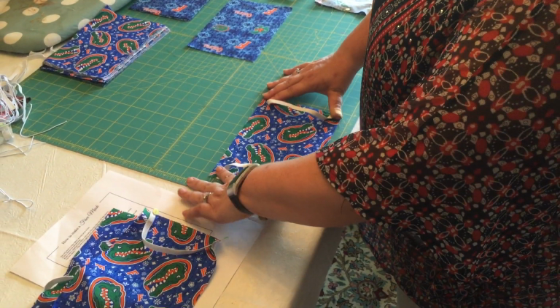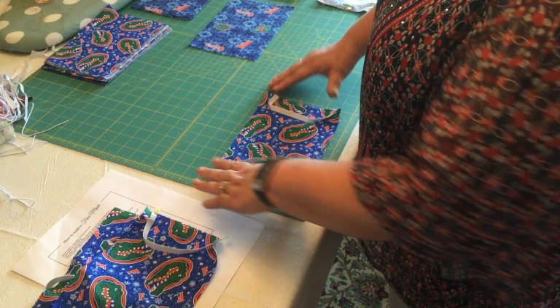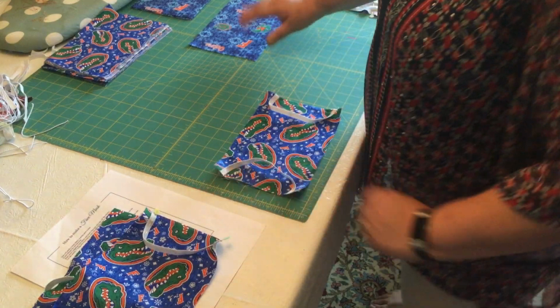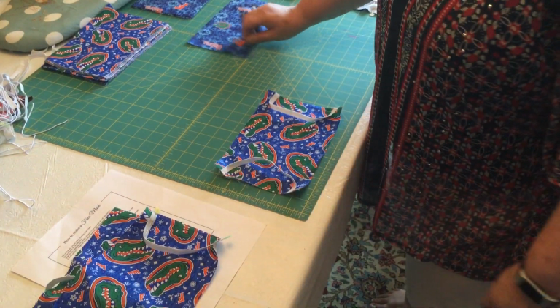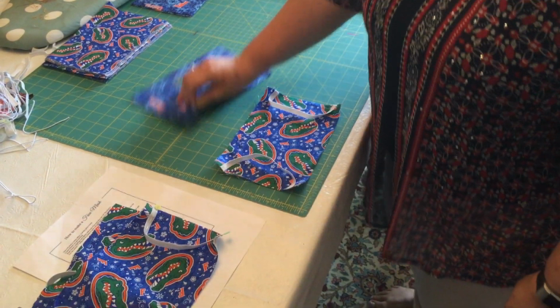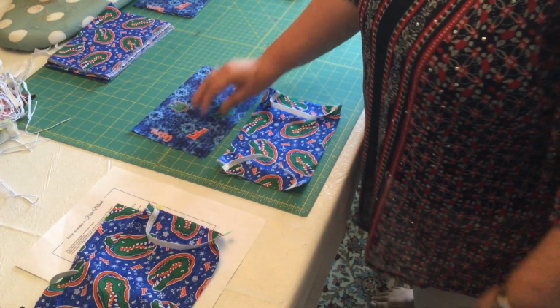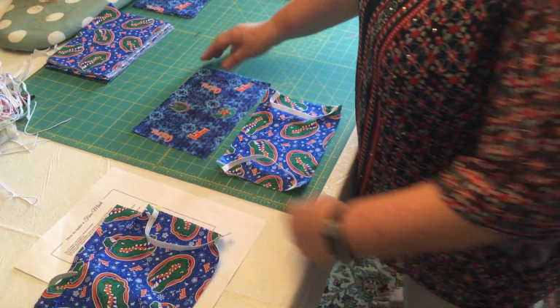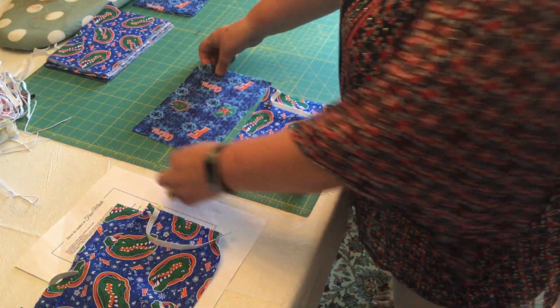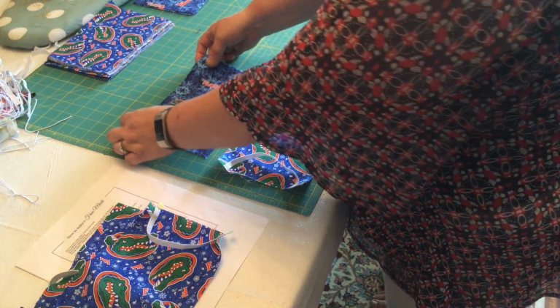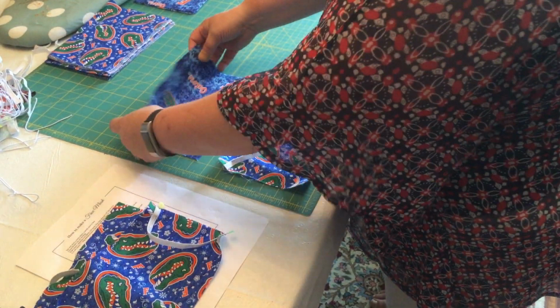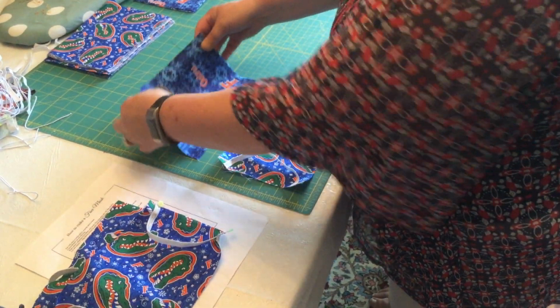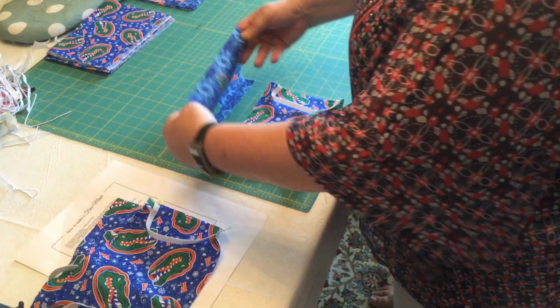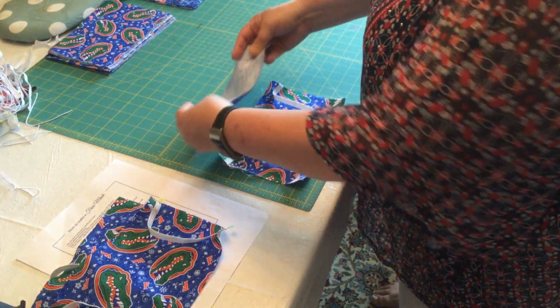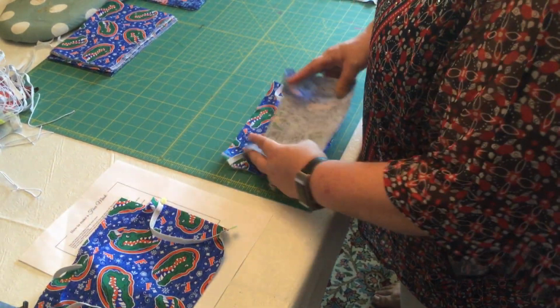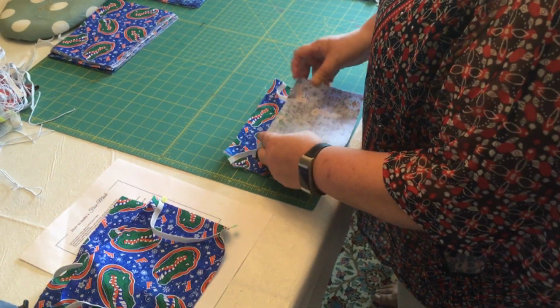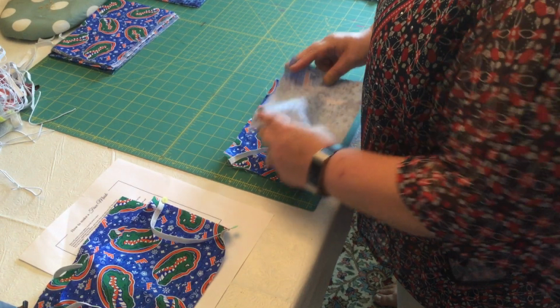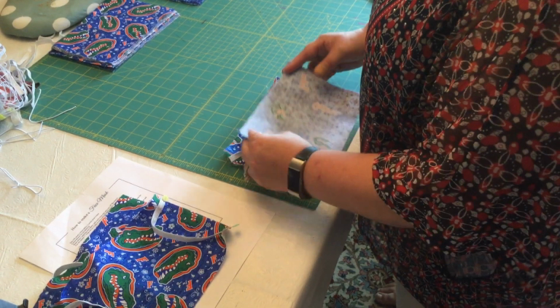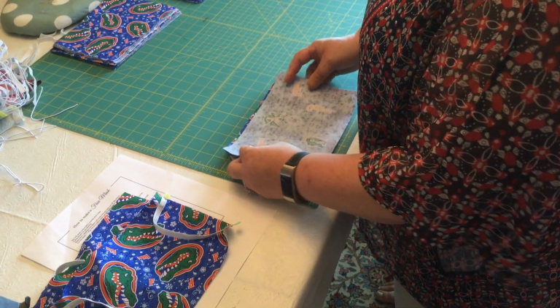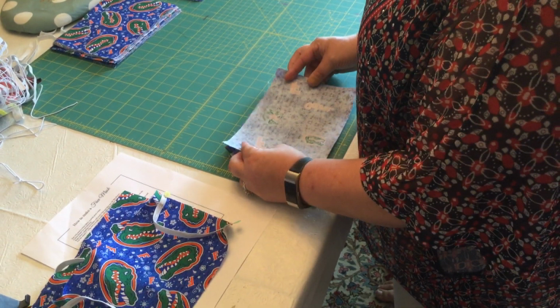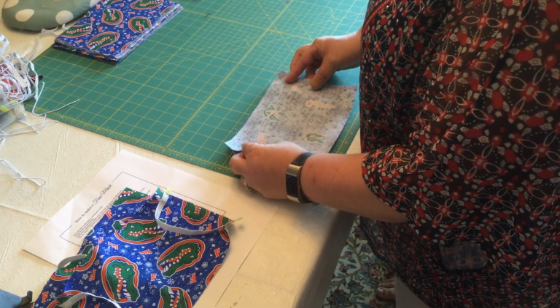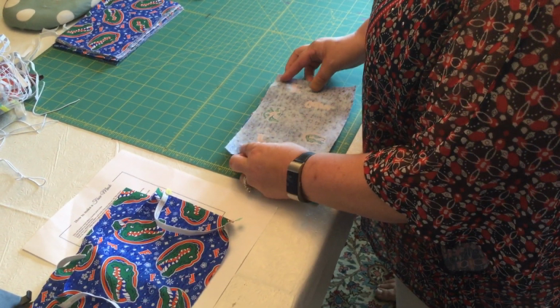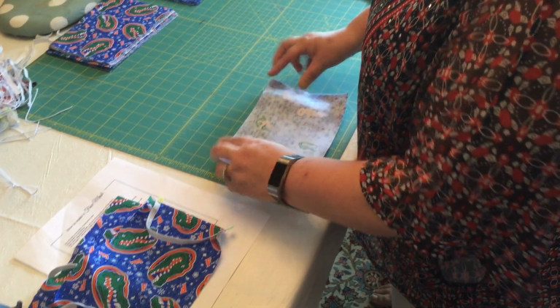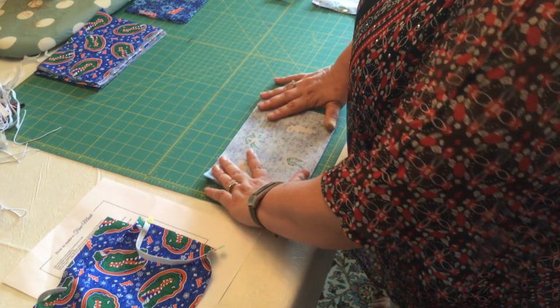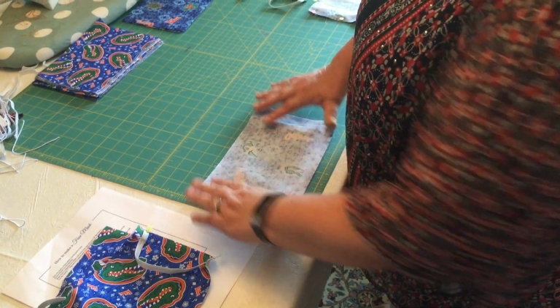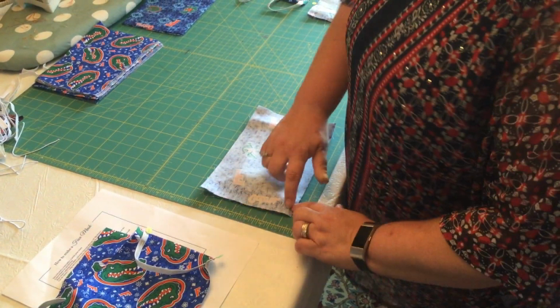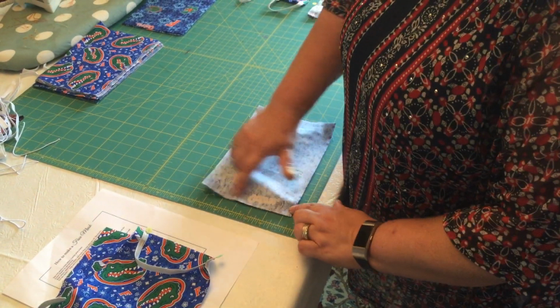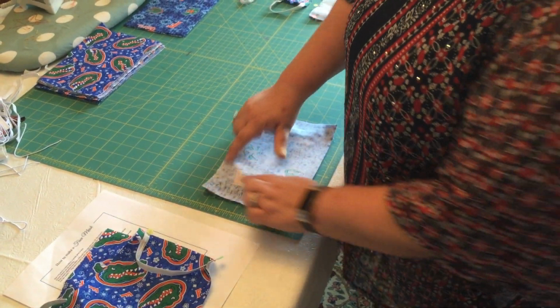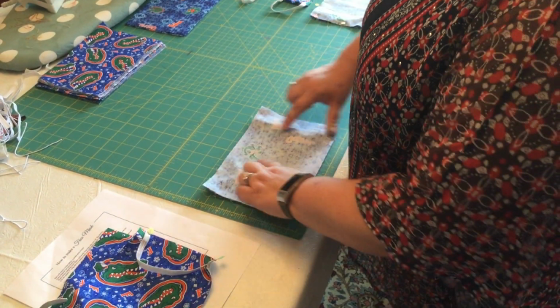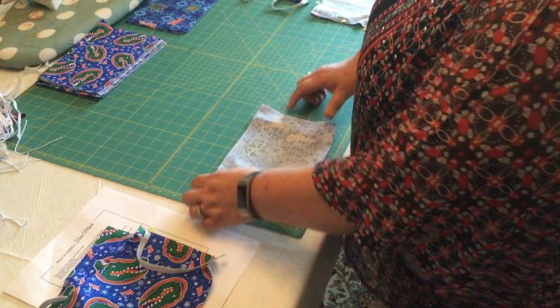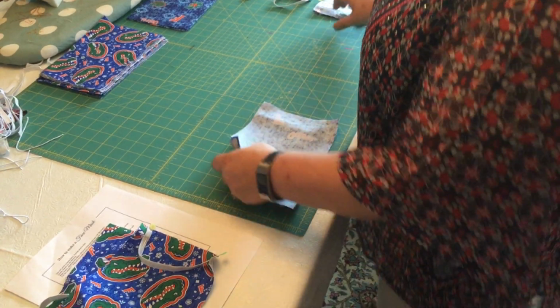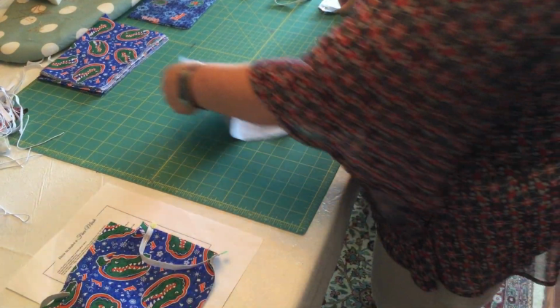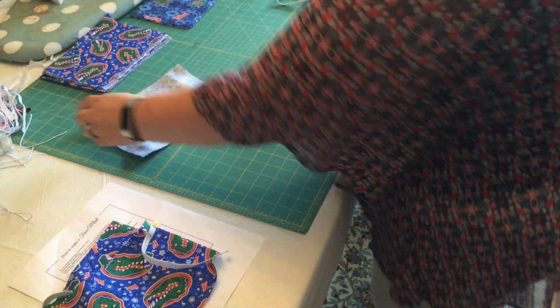Then you take a piece of flannel, and the flannel should go pretty side to pretty side. Then what you're going to do is just pin around it so it all stays in place.